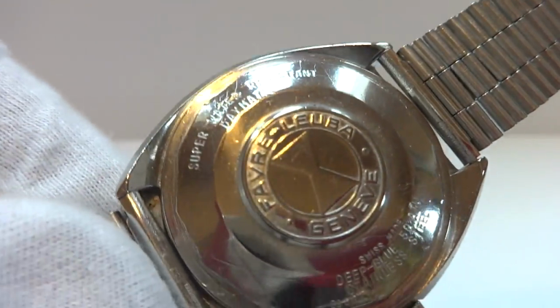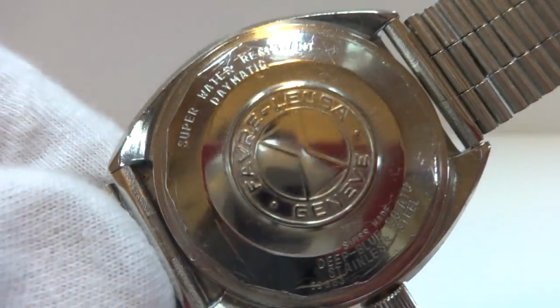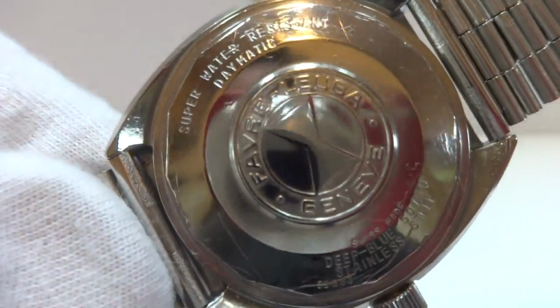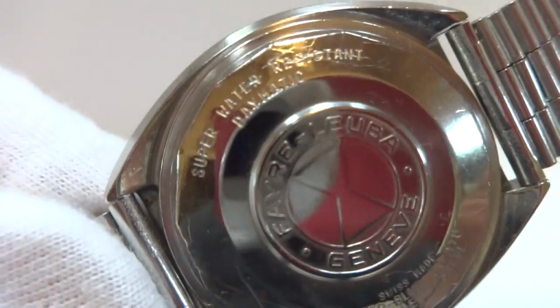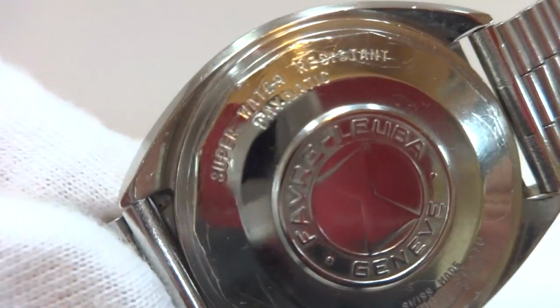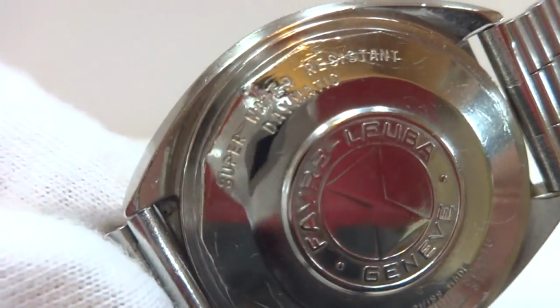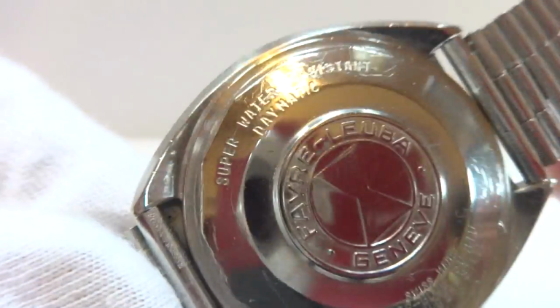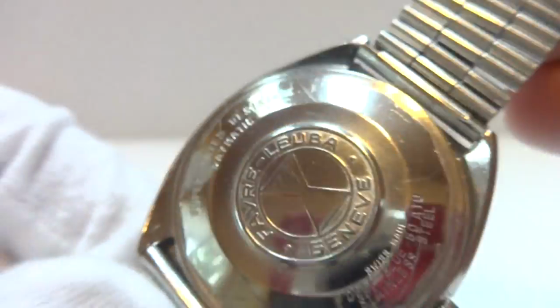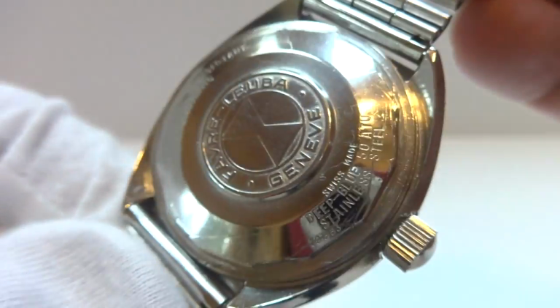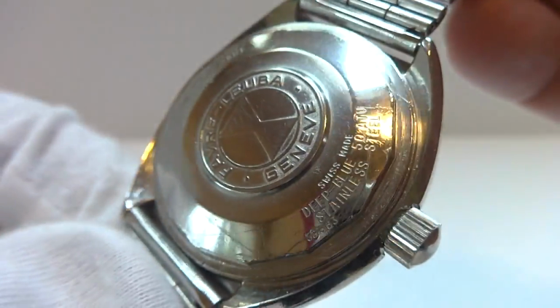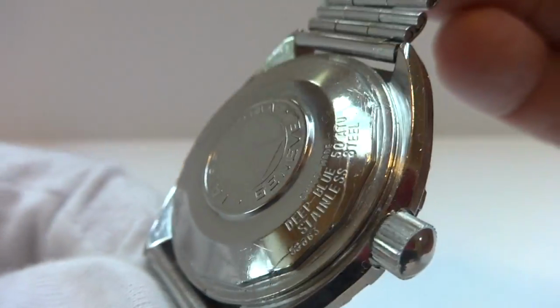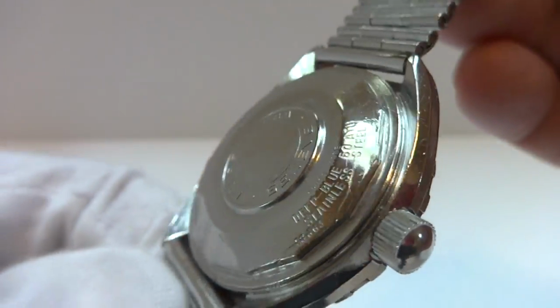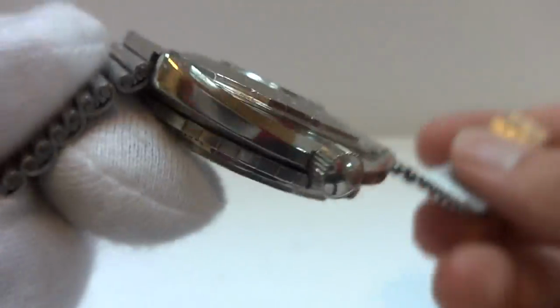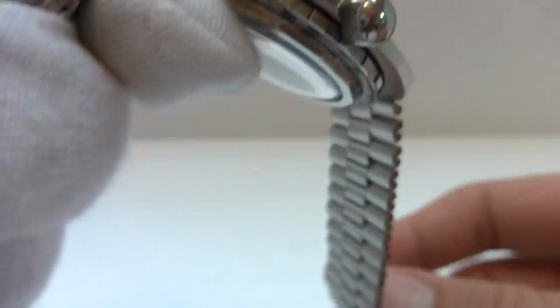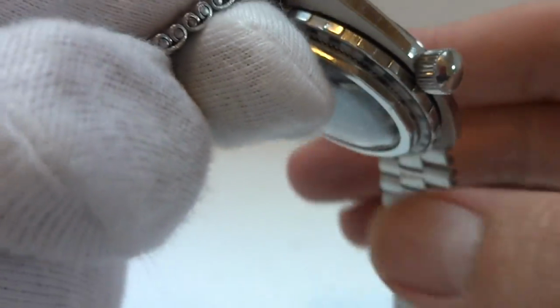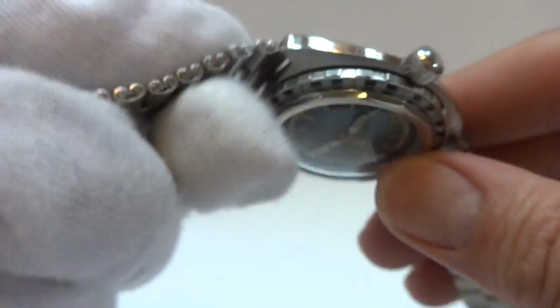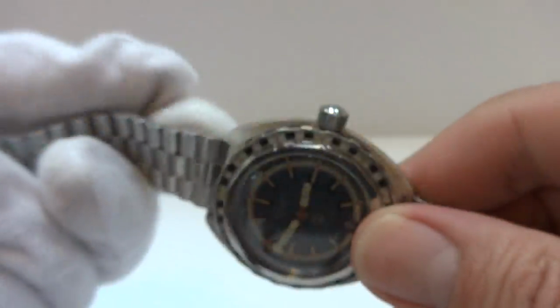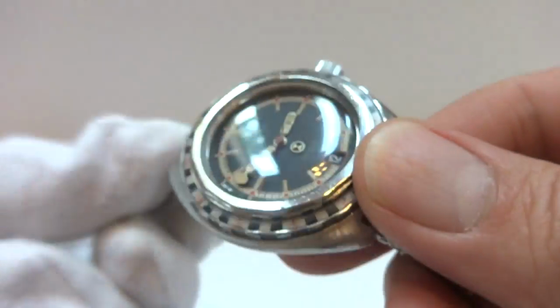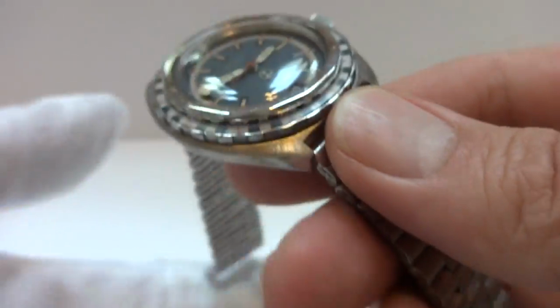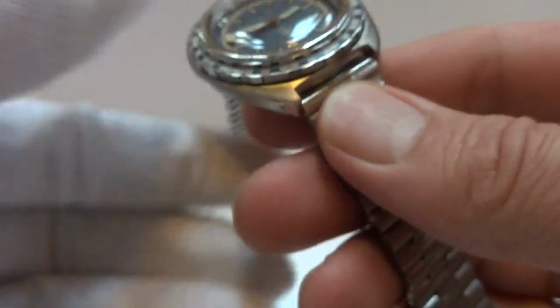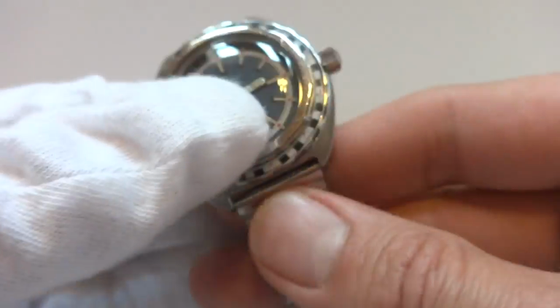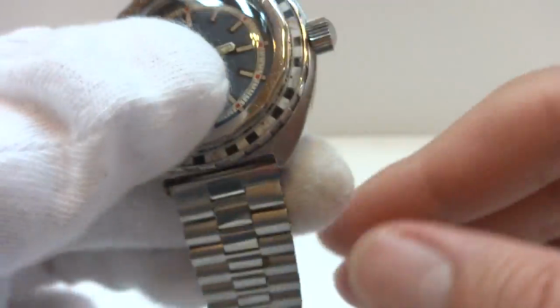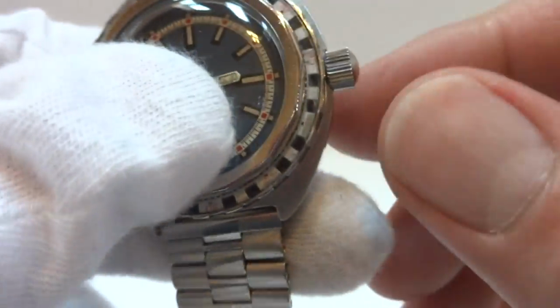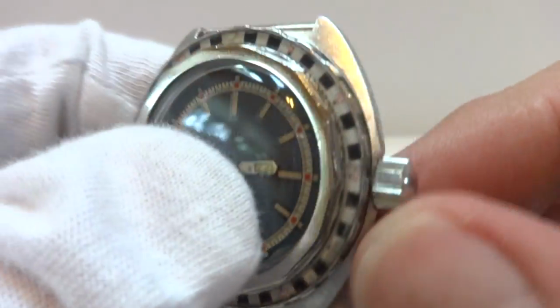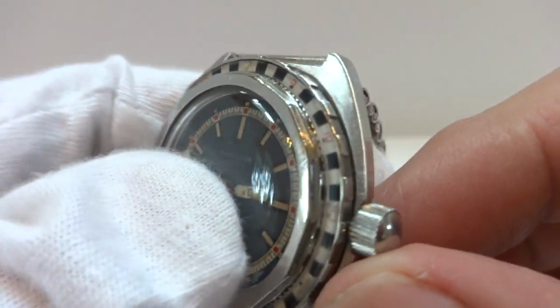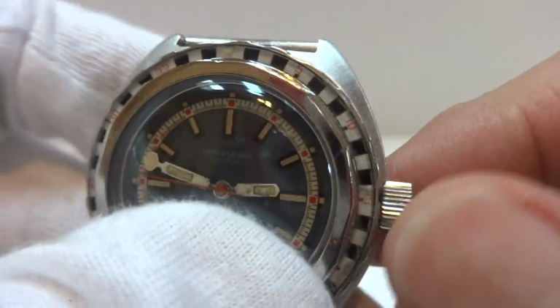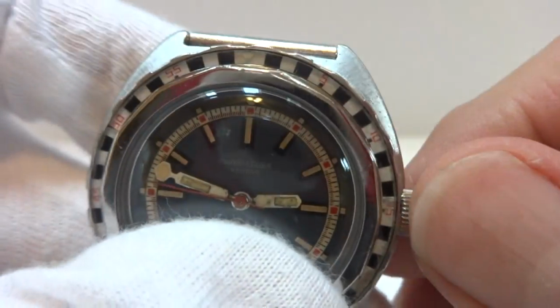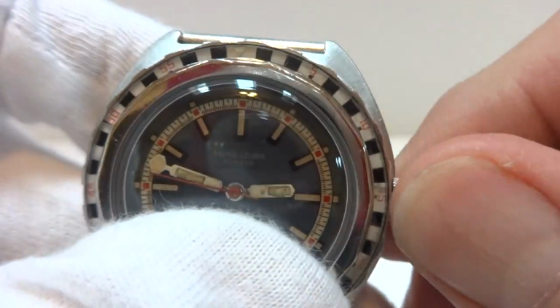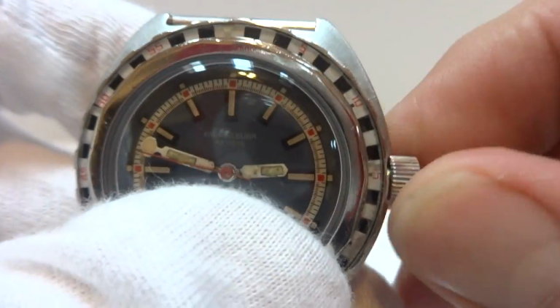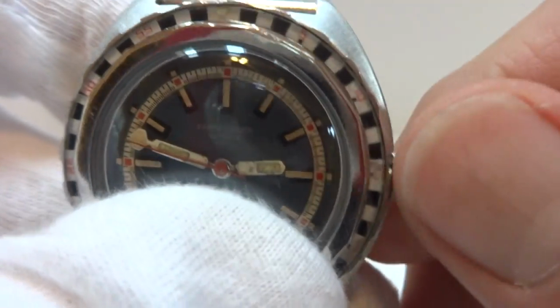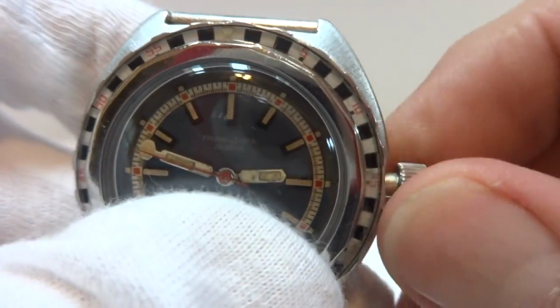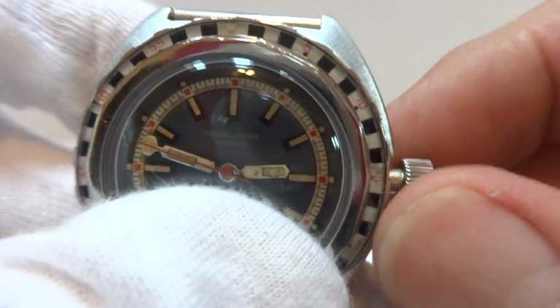This is a one-owner watch in really very good condition. It is a true diver's watch with a screw-down crown.